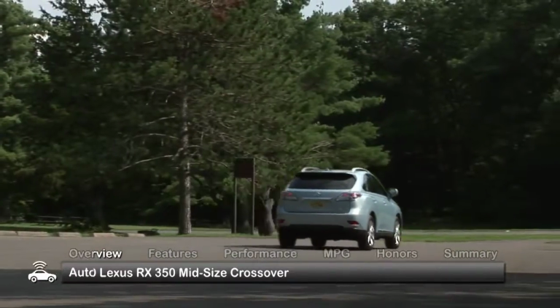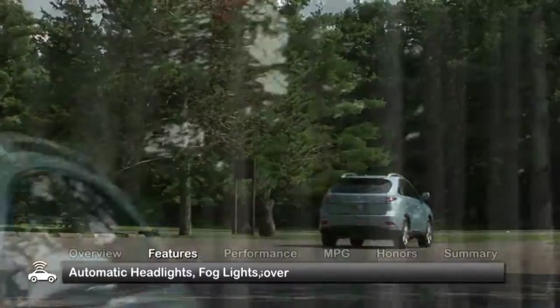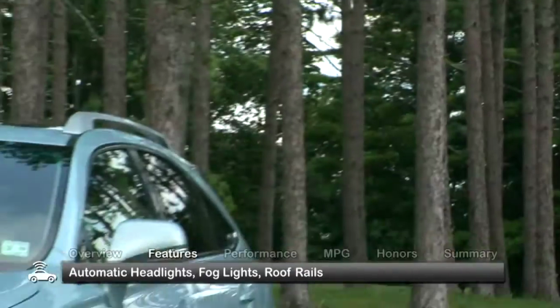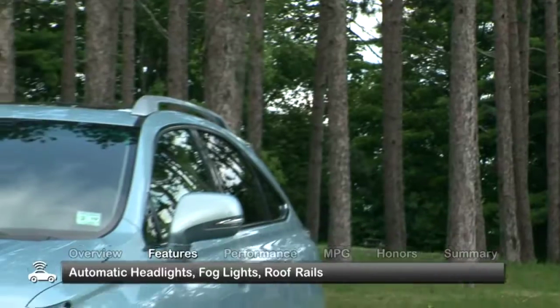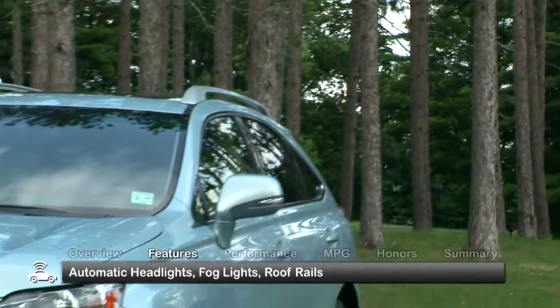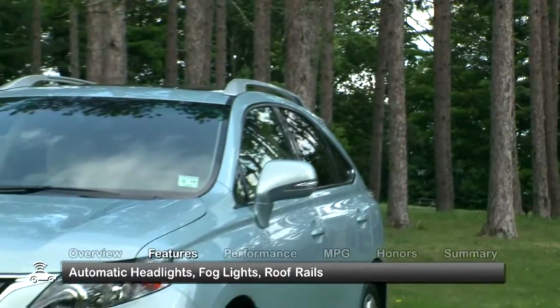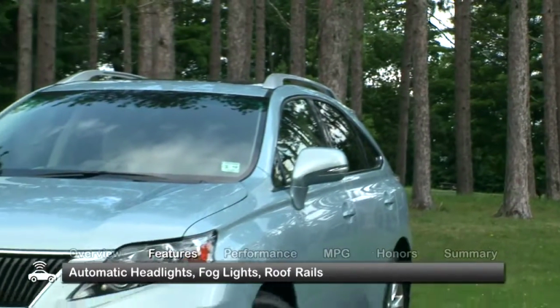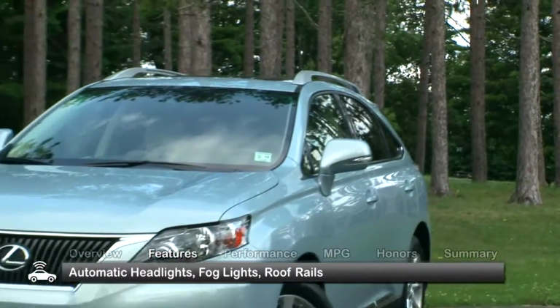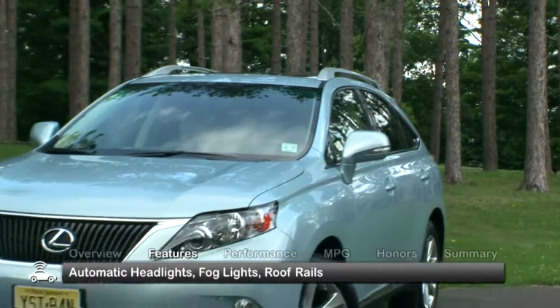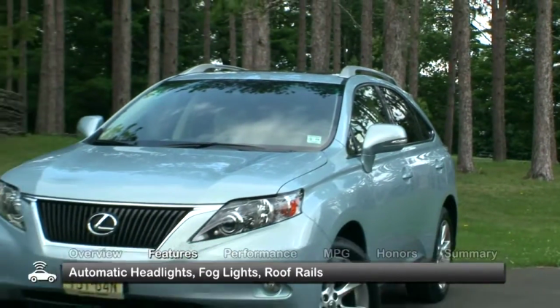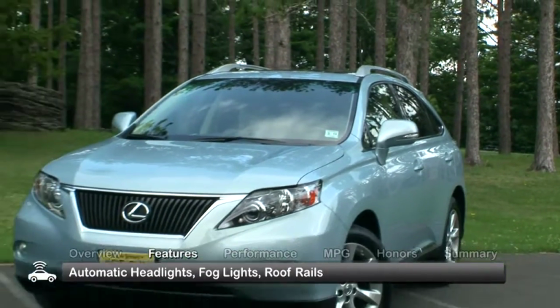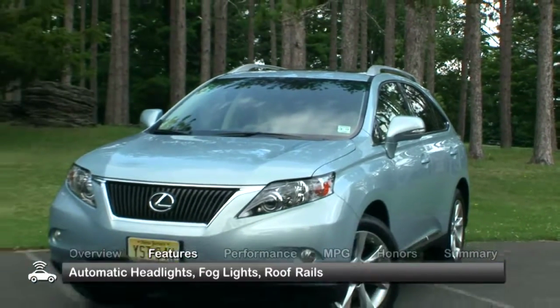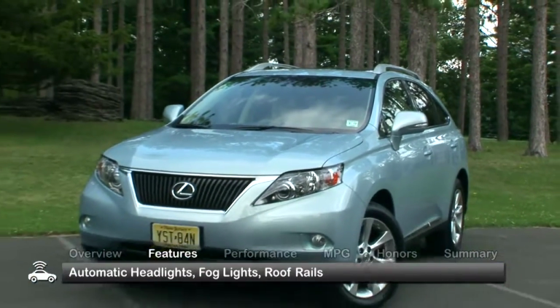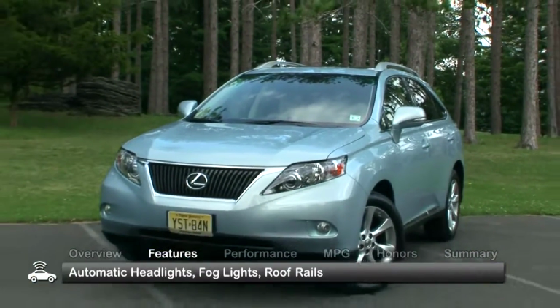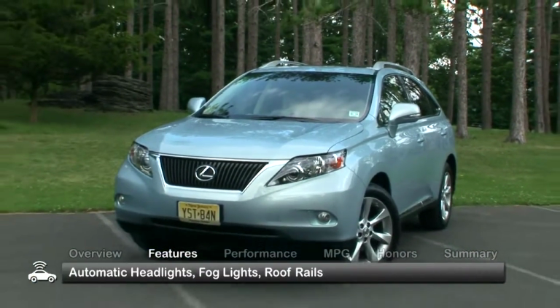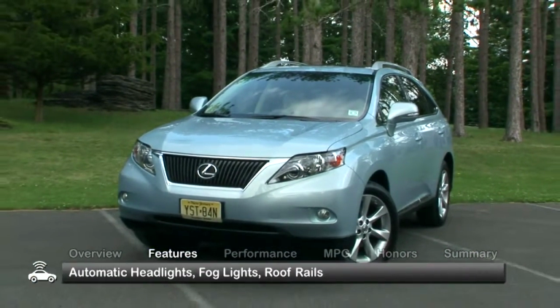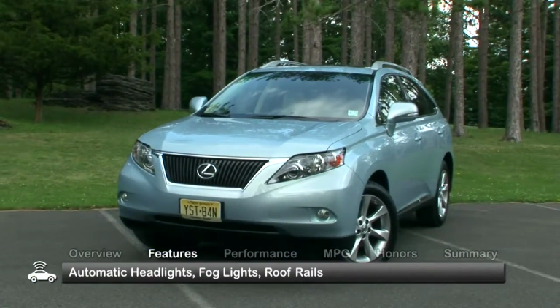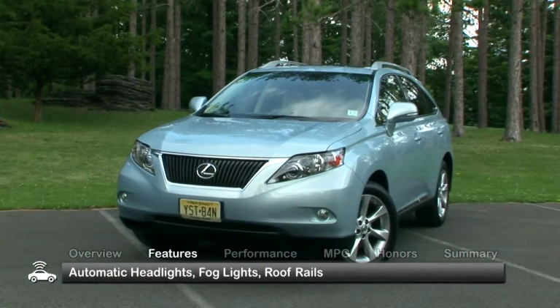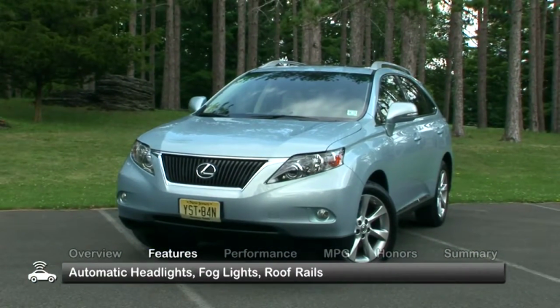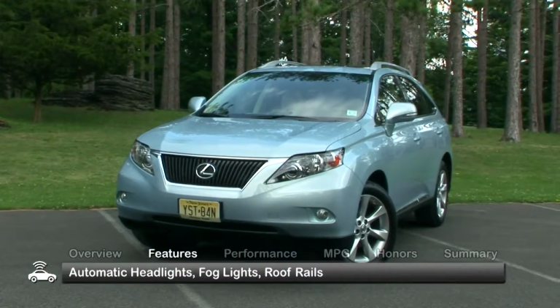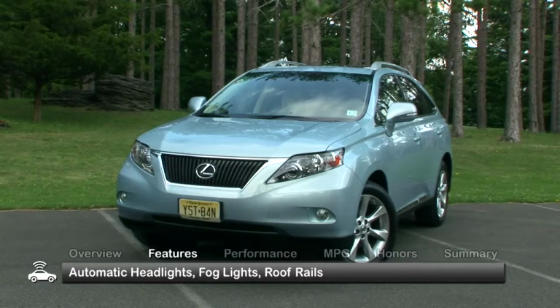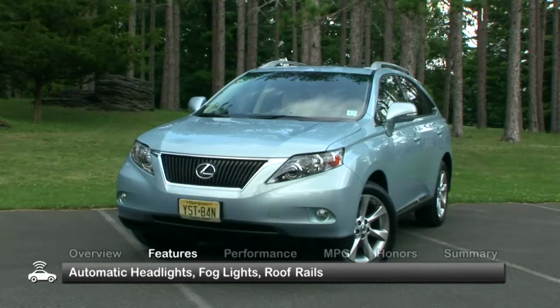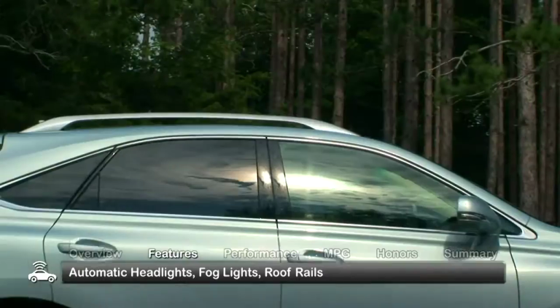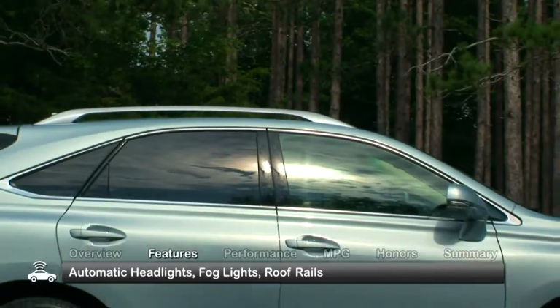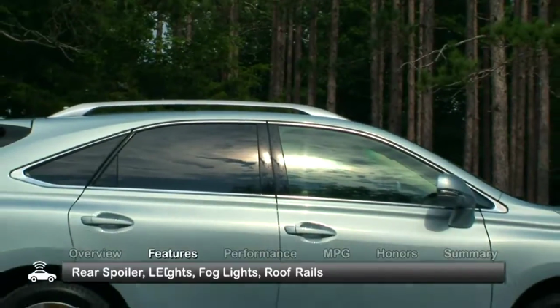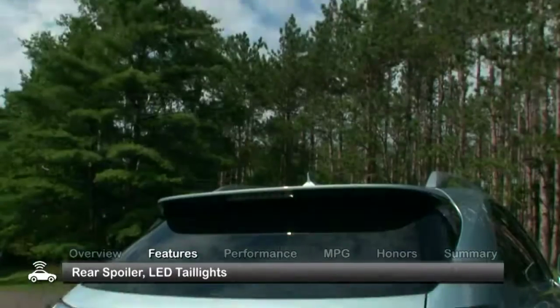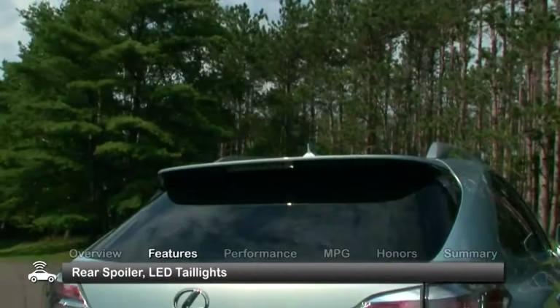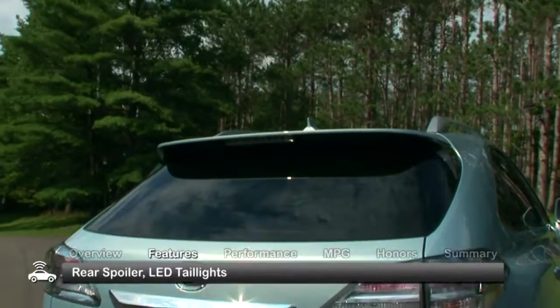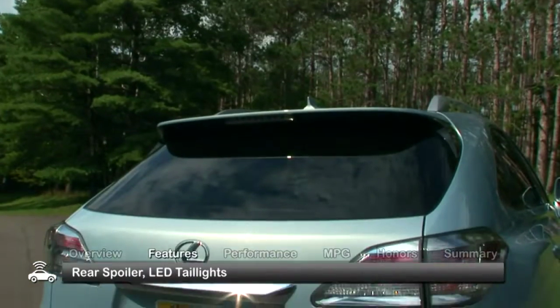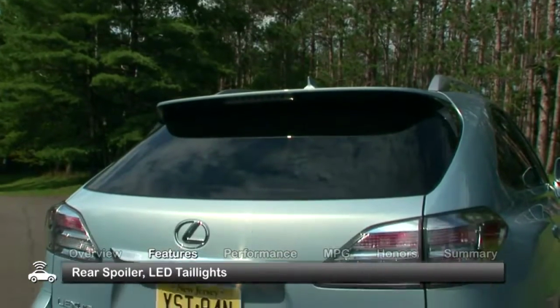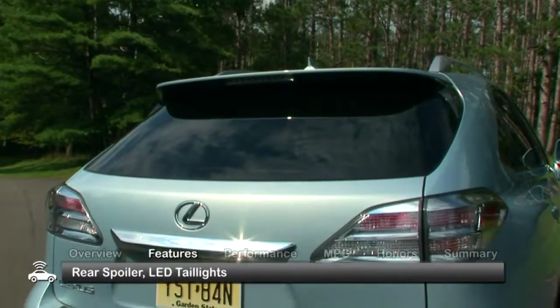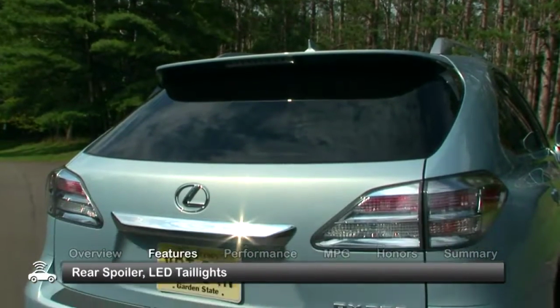The attractive exterior of the 2010 RX 350 features standard automatic headlights, fog lights, roof rails, a rear spoiler, and LED taillights.